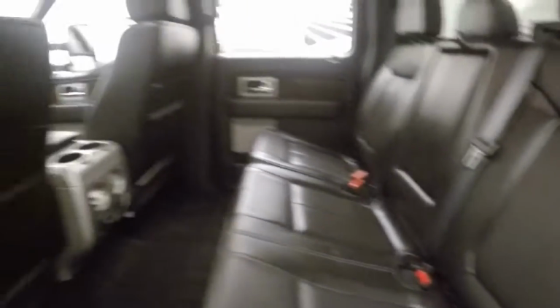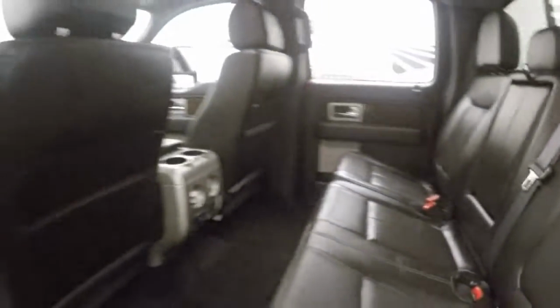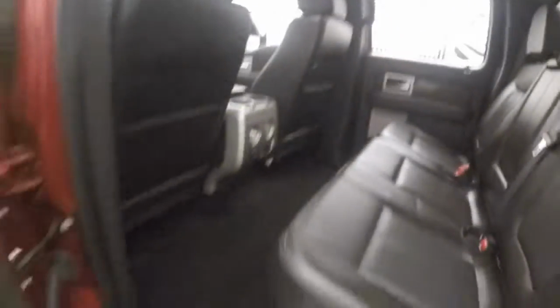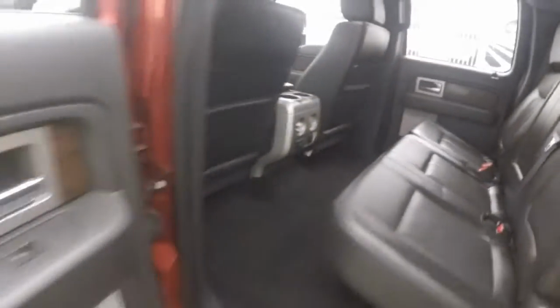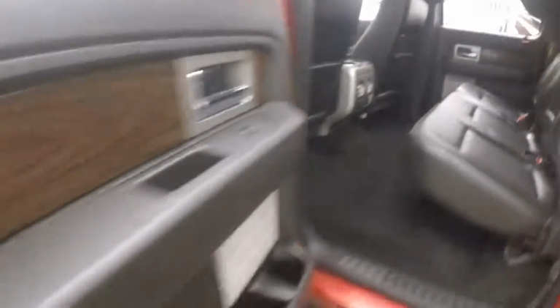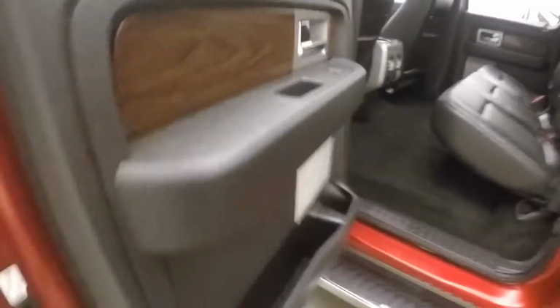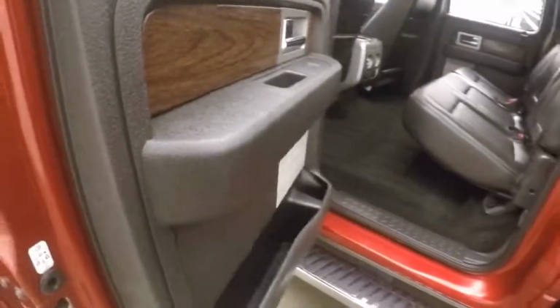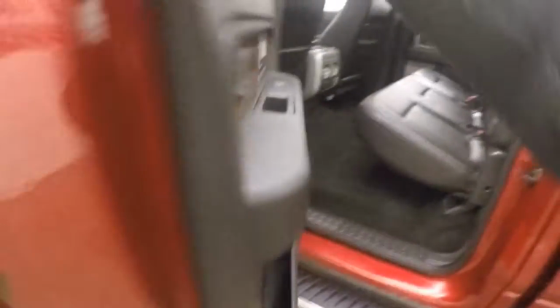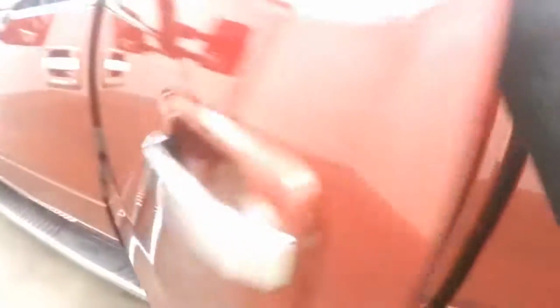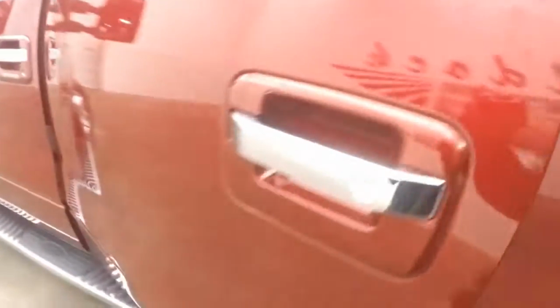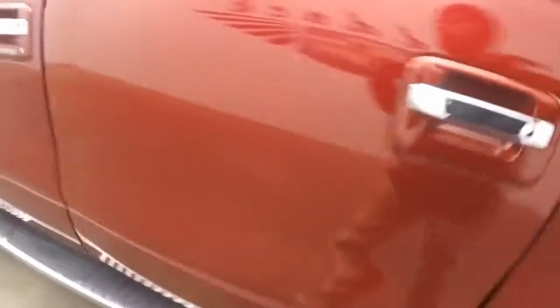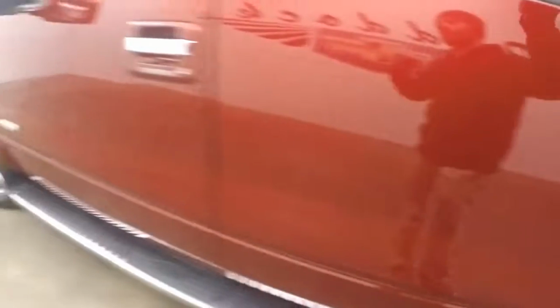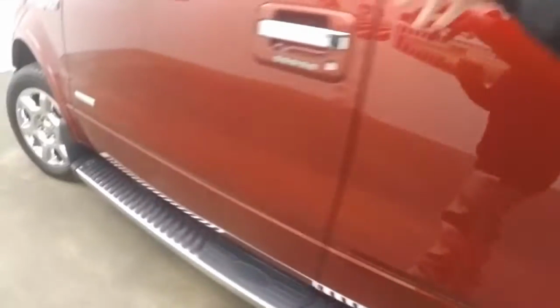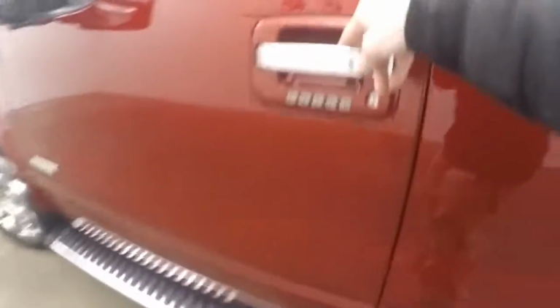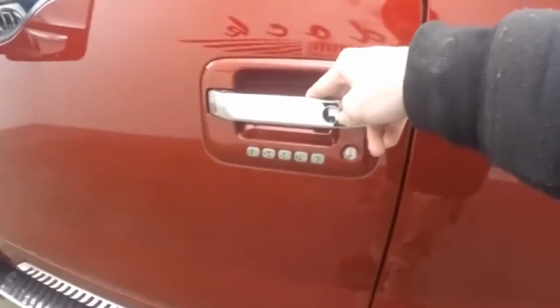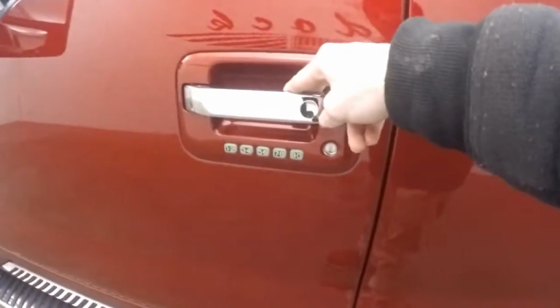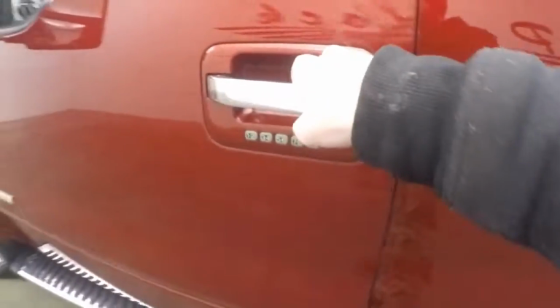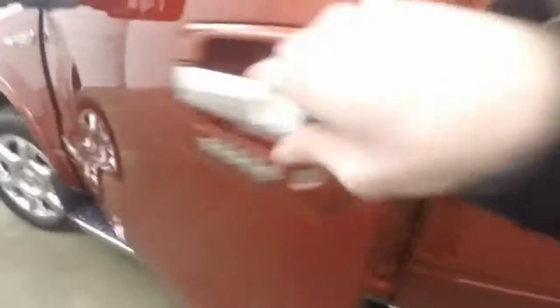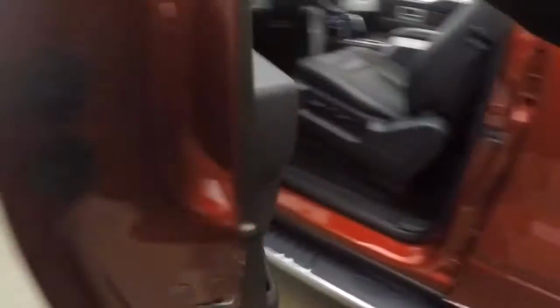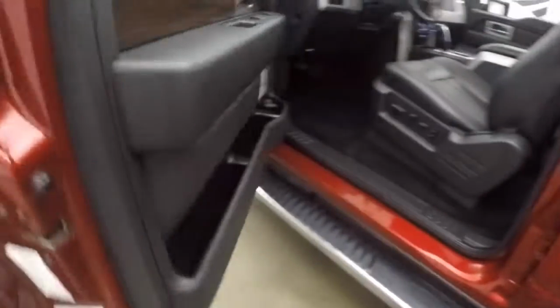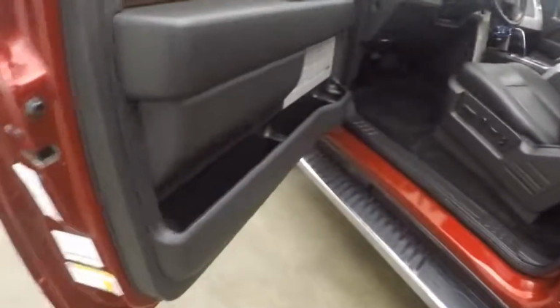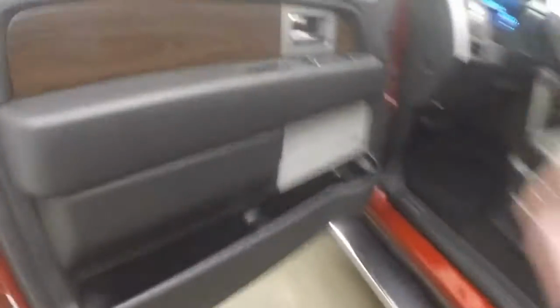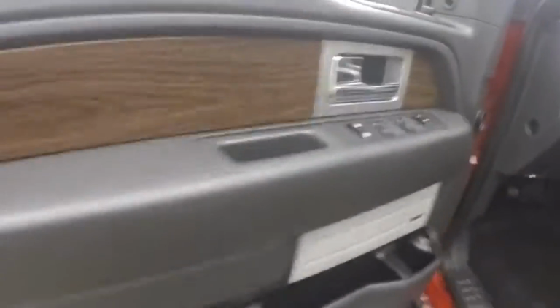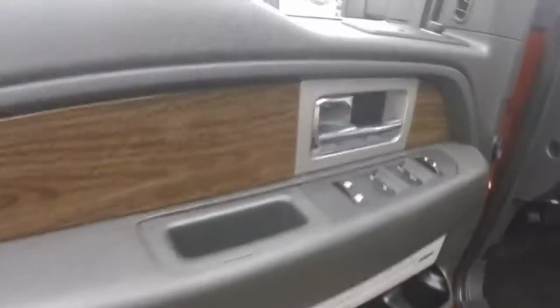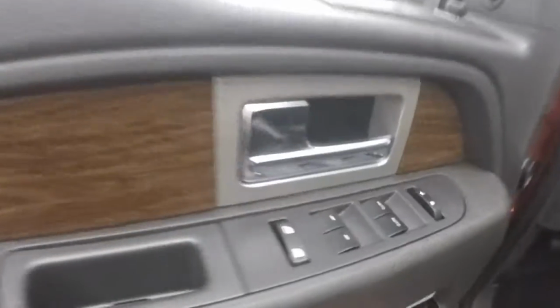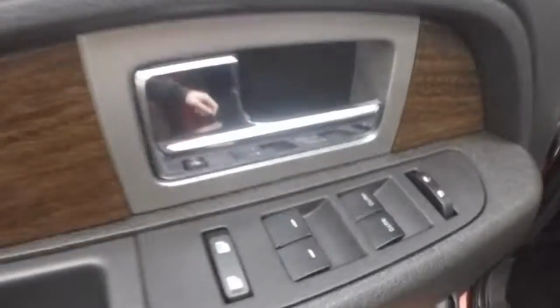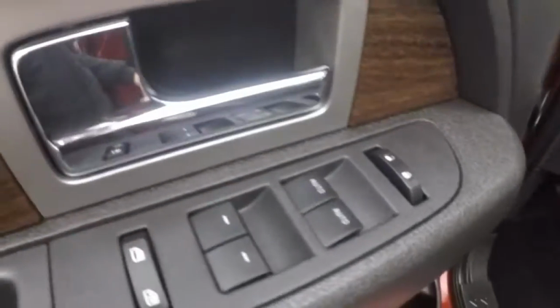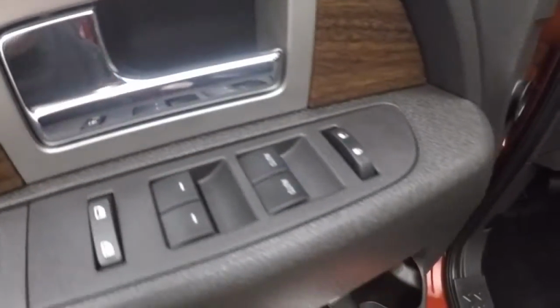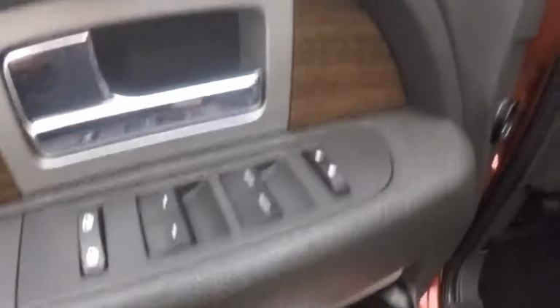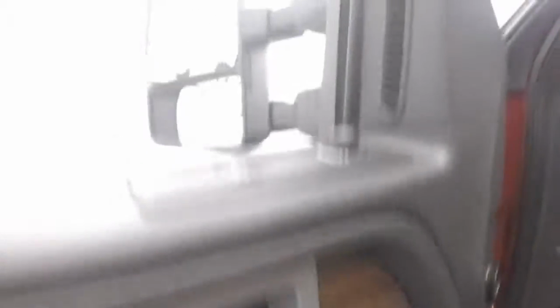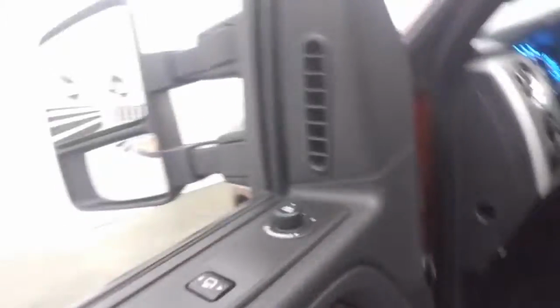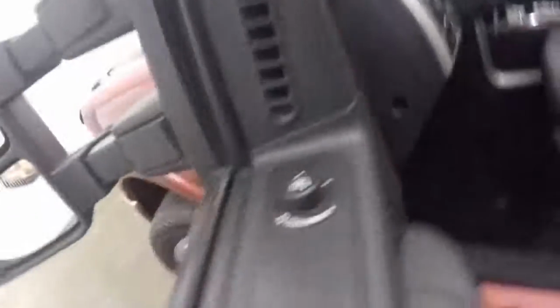Plenty of space in the back, just a ton of room. Nice leather interior. Keypad on the outside for keyless entry. All your standard controls on the door, including some extras.